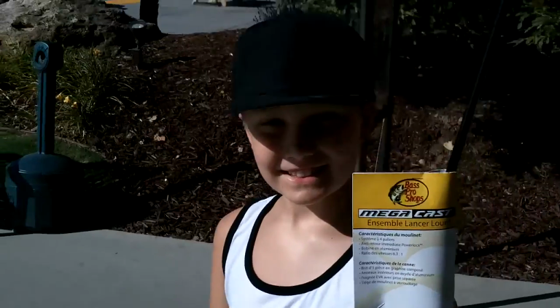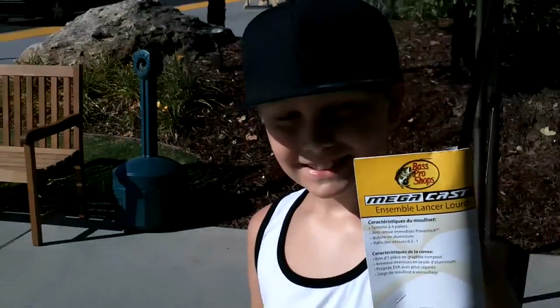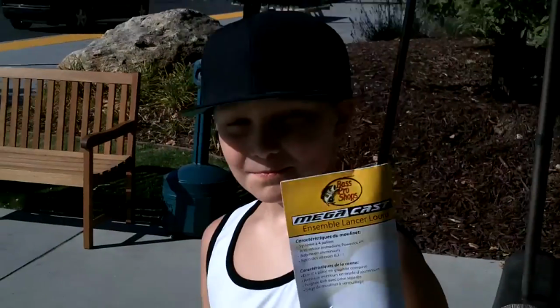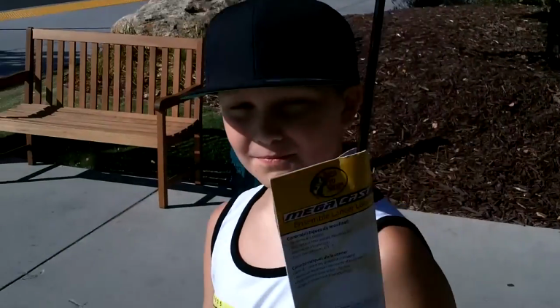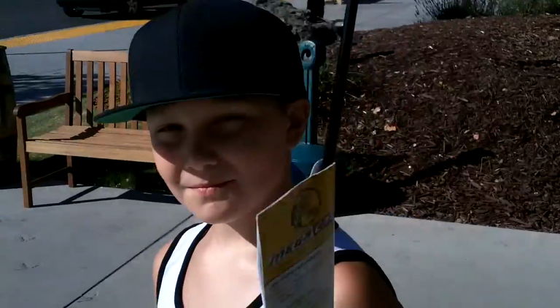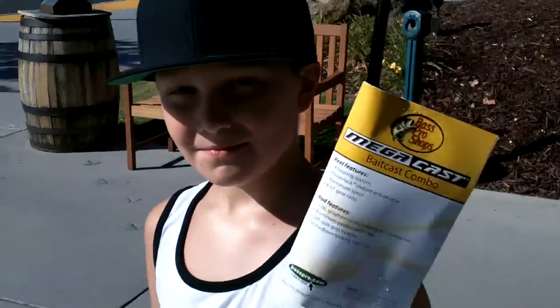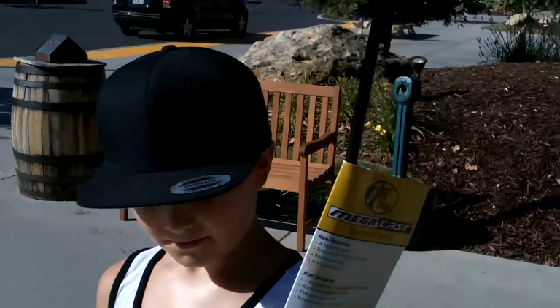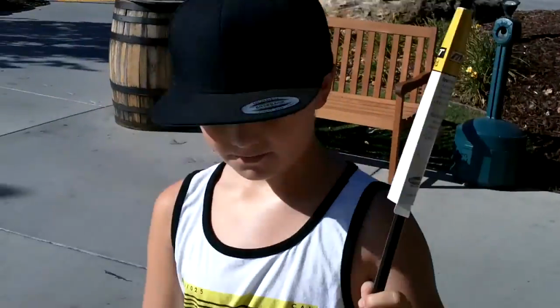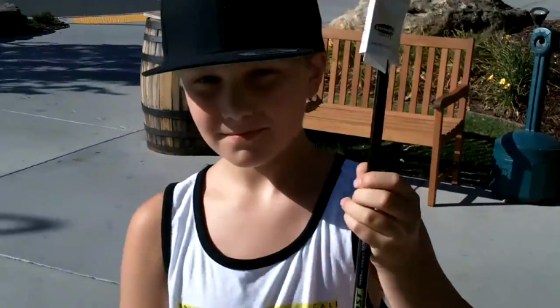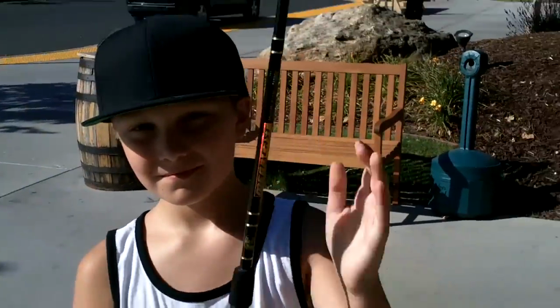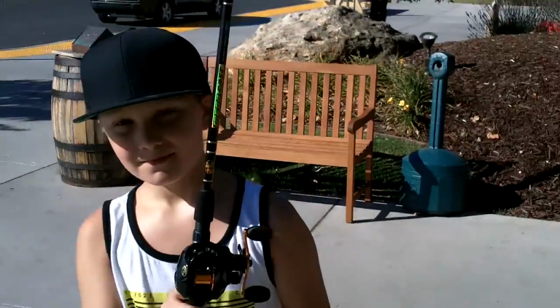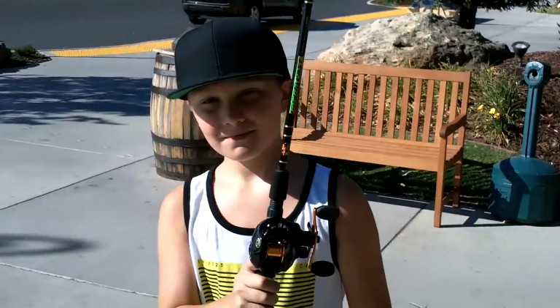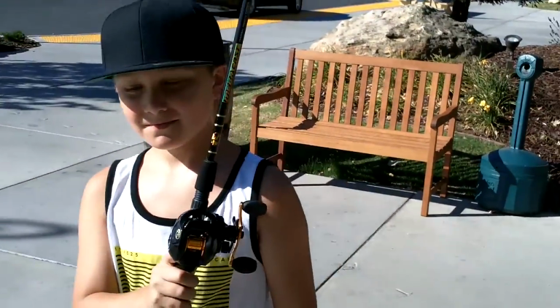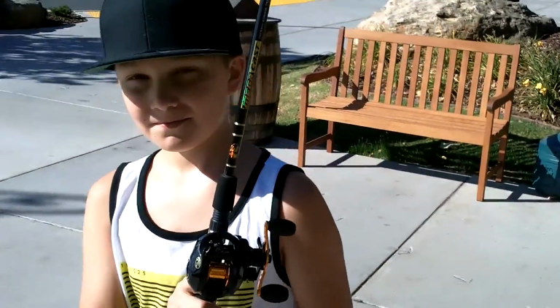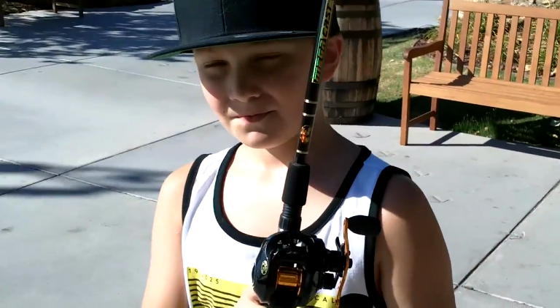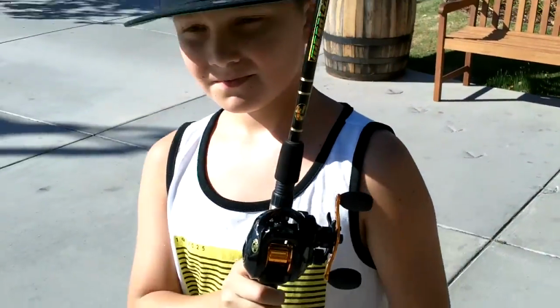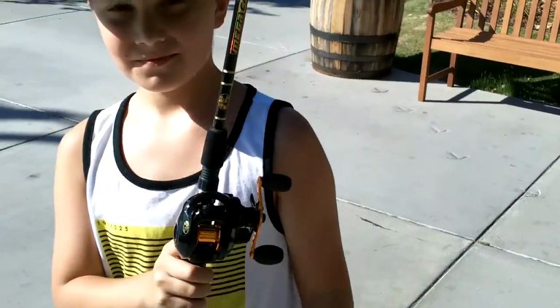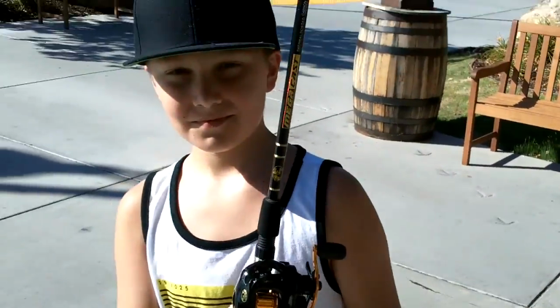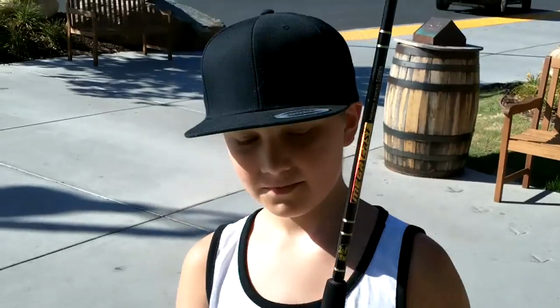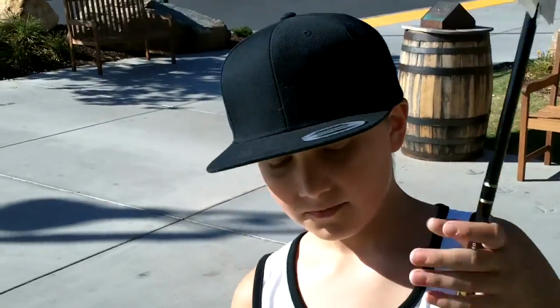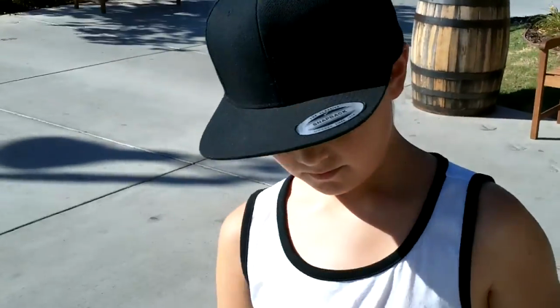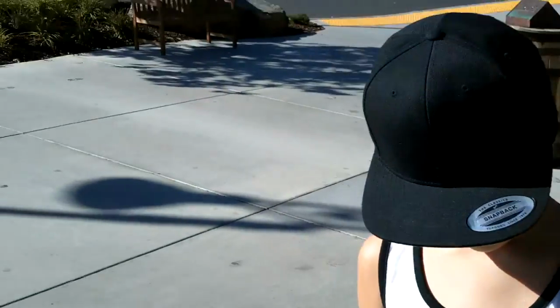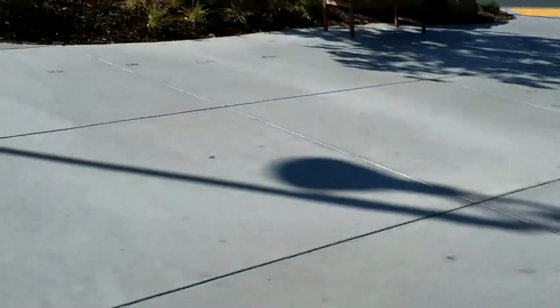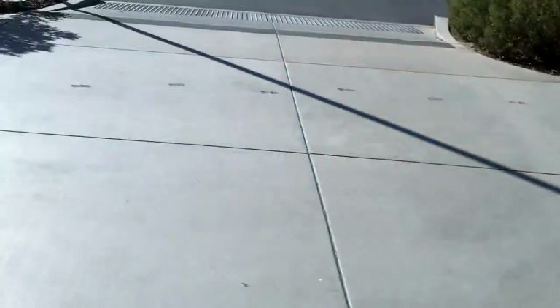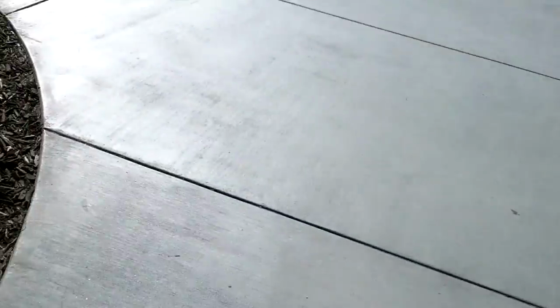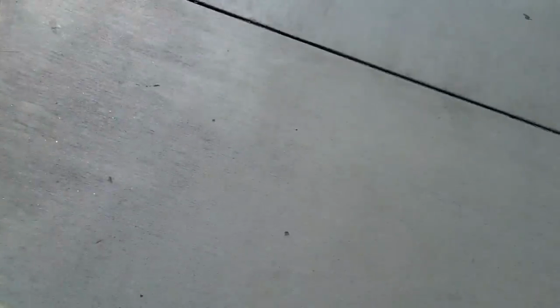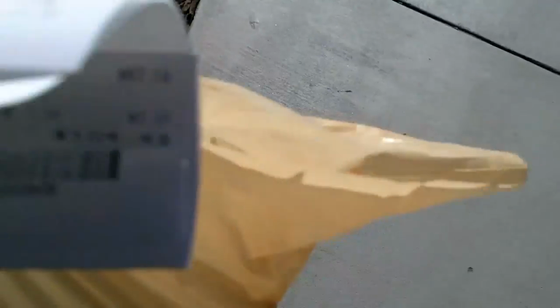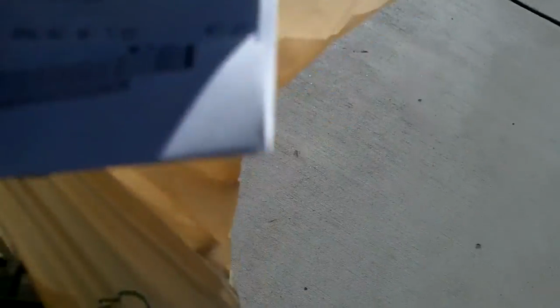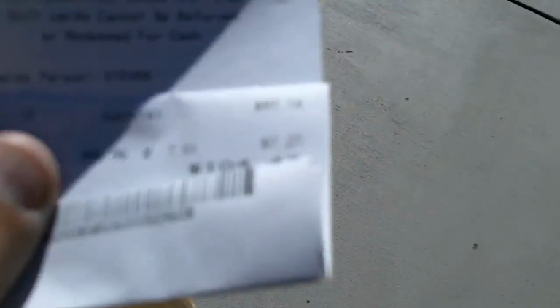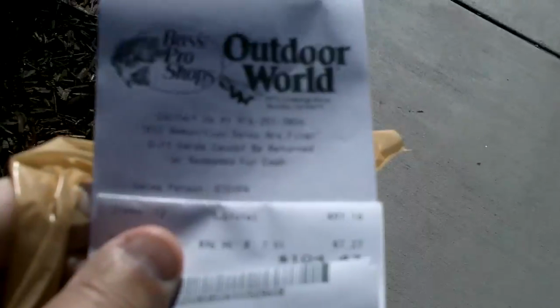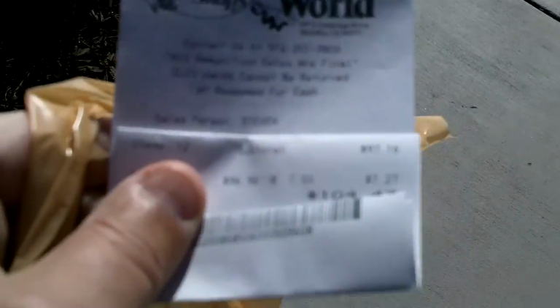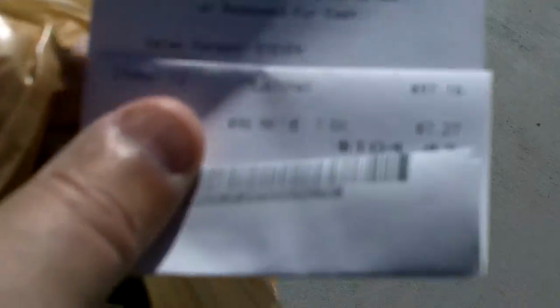We're leaving Bass Pro. We also got Logan his first baitcaster — he's been wanting one and has been using a couple of mine. Just a little inexpensive BPS one to start with. So we're heading out now, got our receipt here.